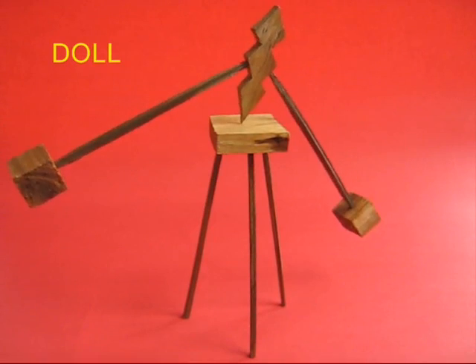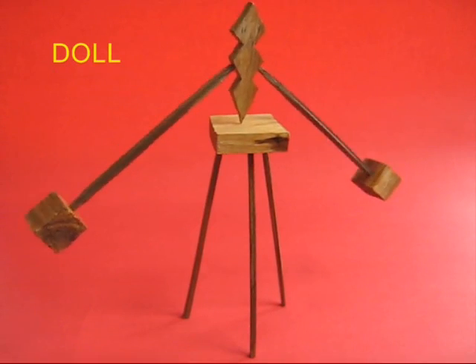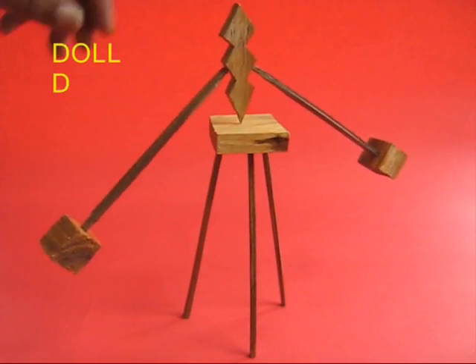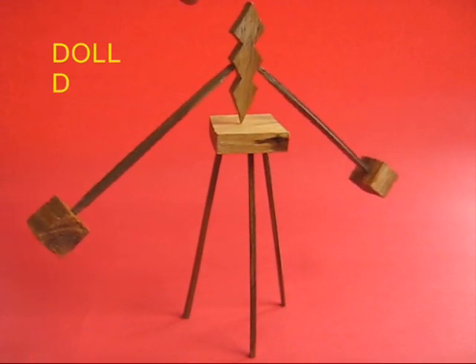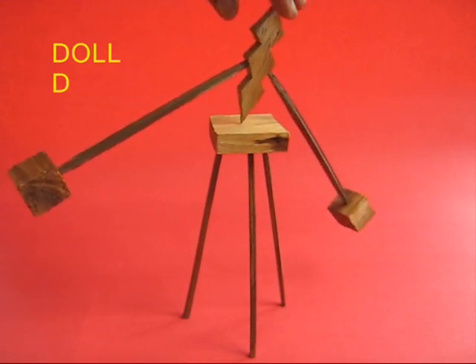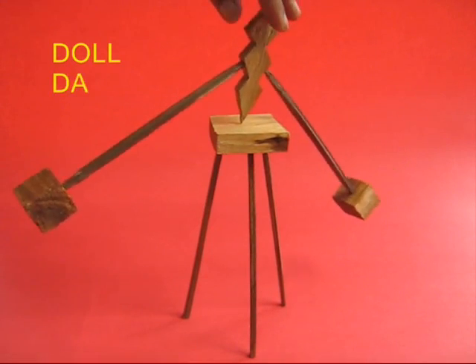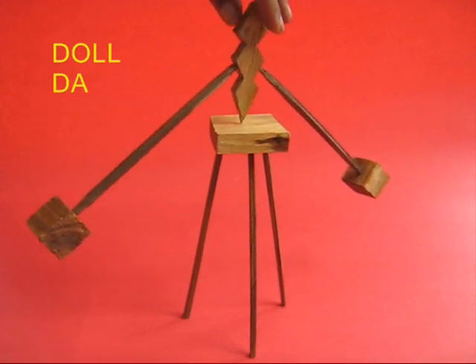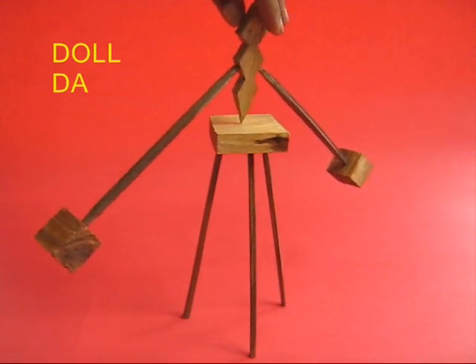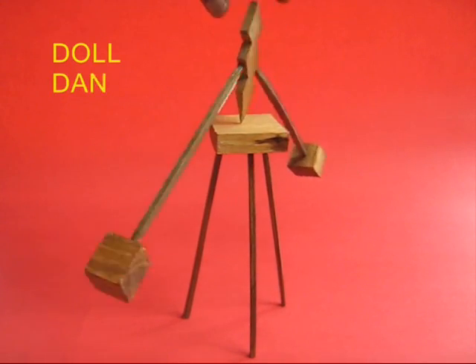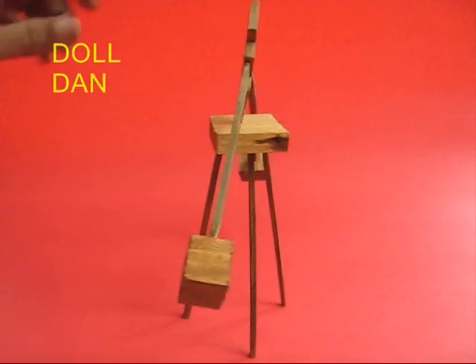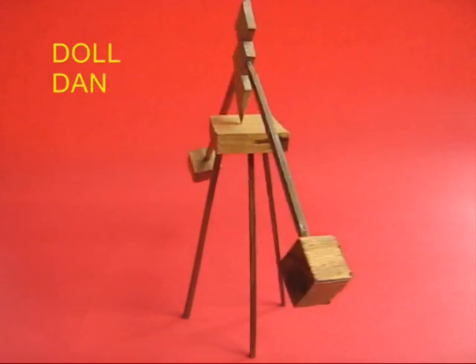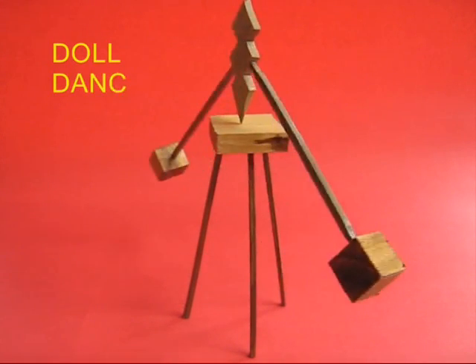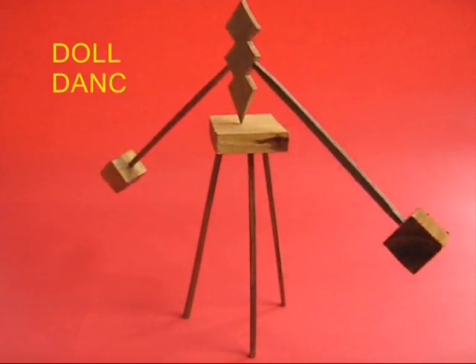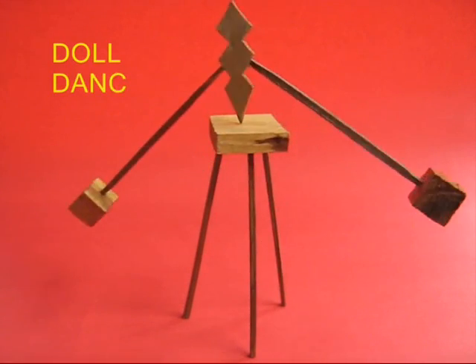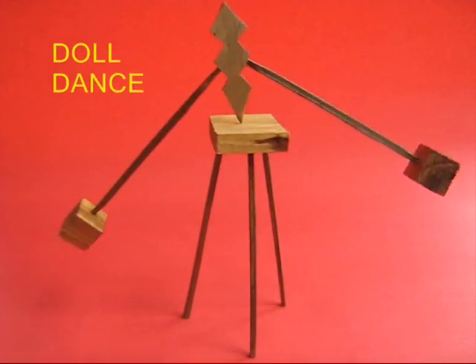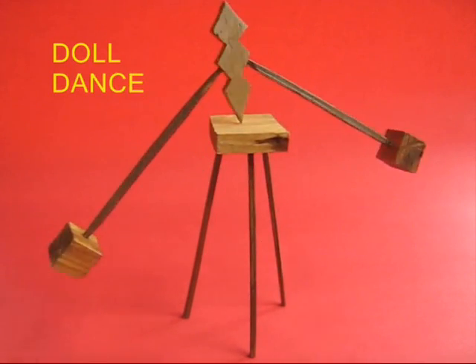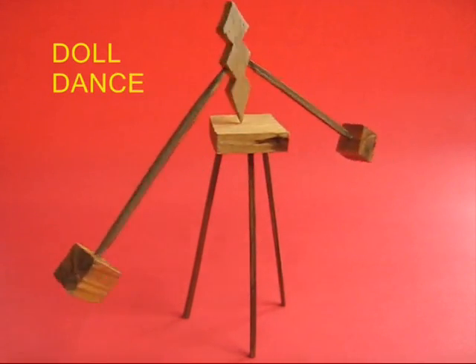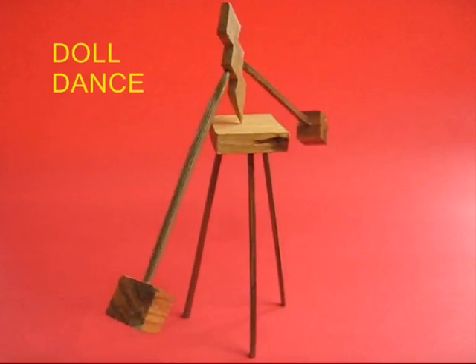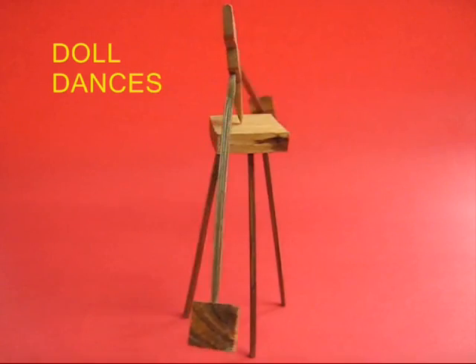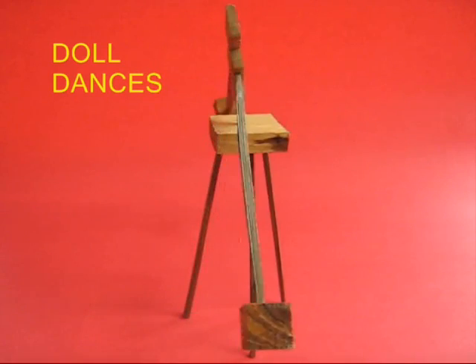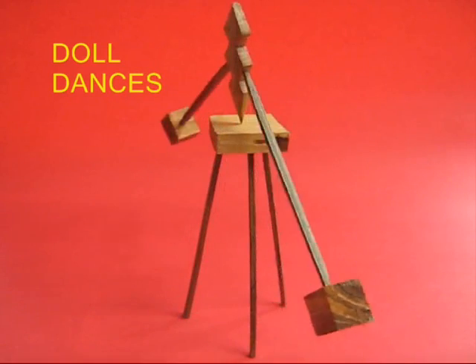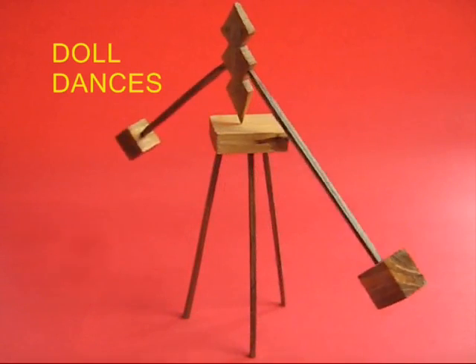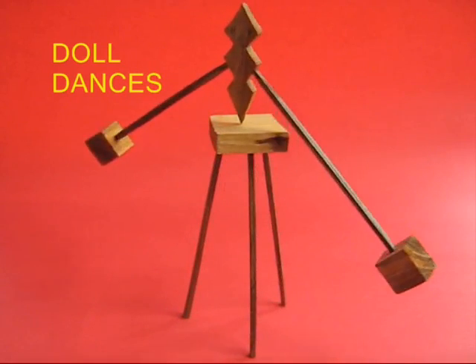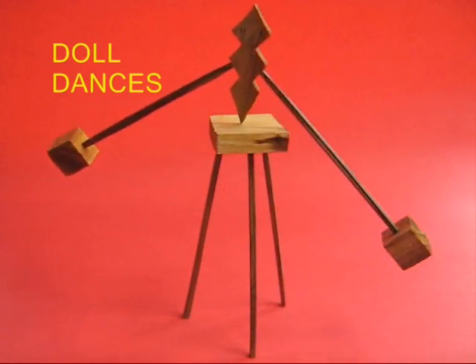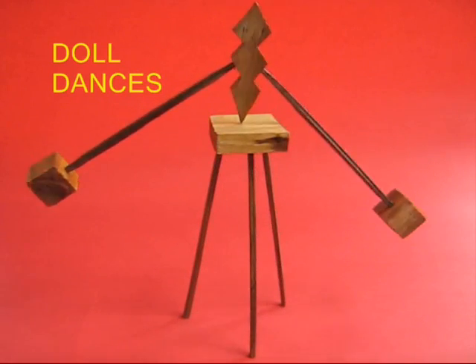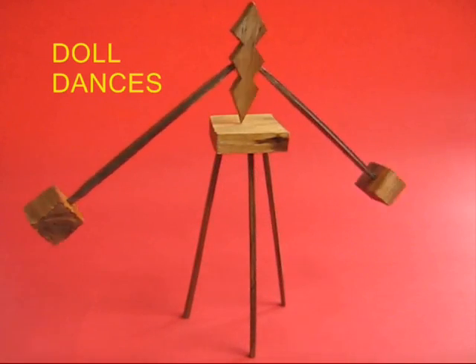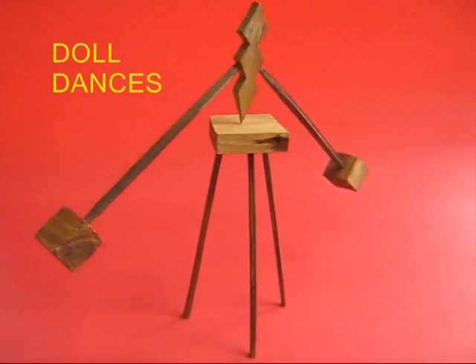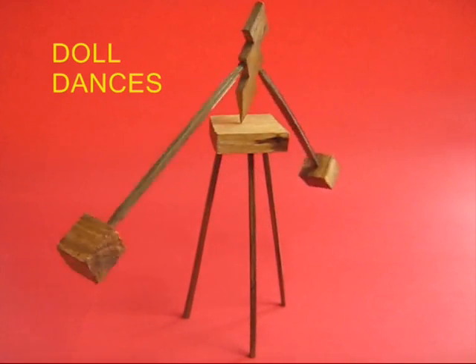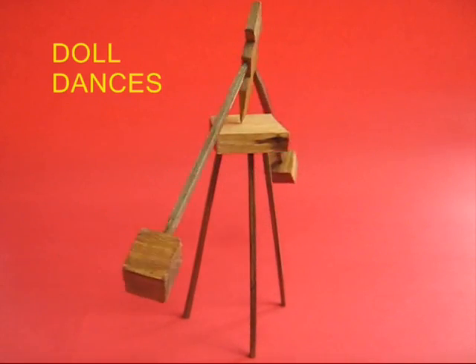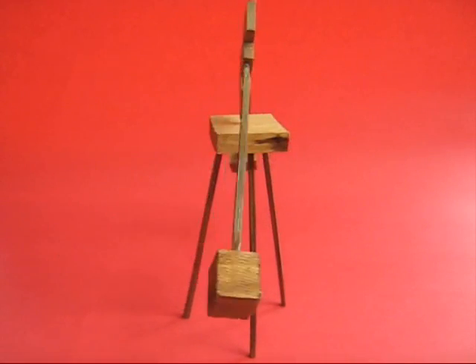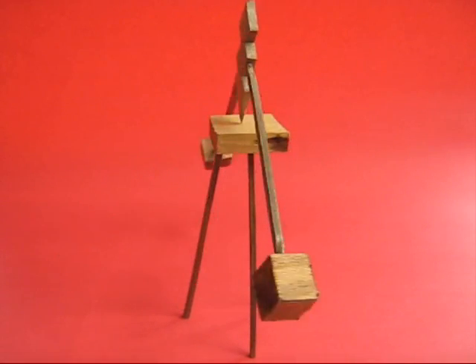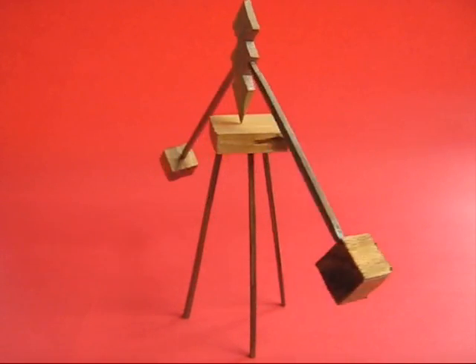If you push one arm, it is going to rock for some time. If you hold it on the top and twirl it, it will keep spinning for a long time.